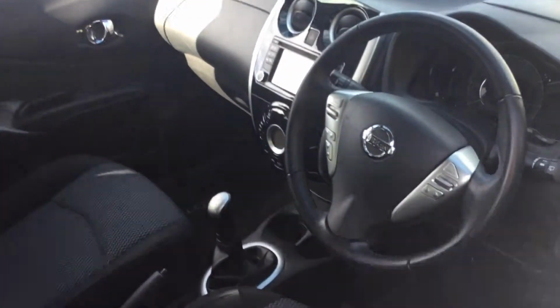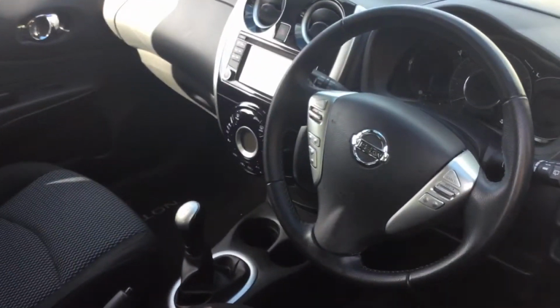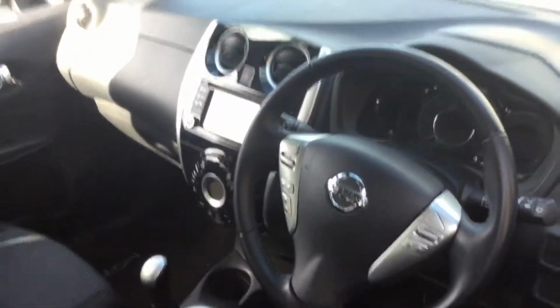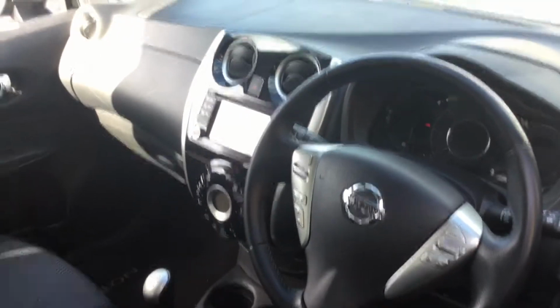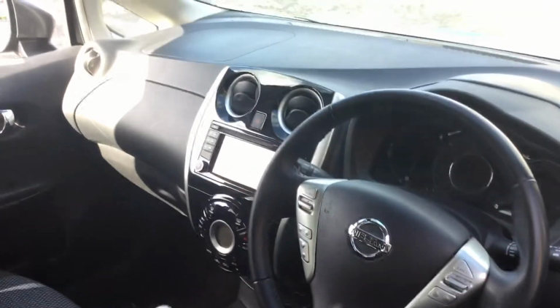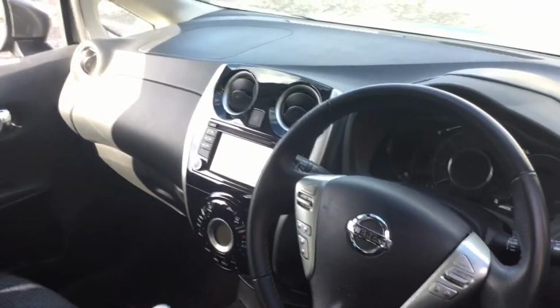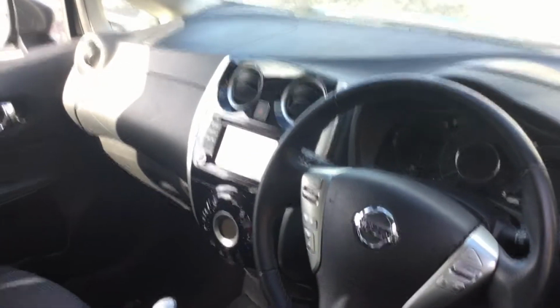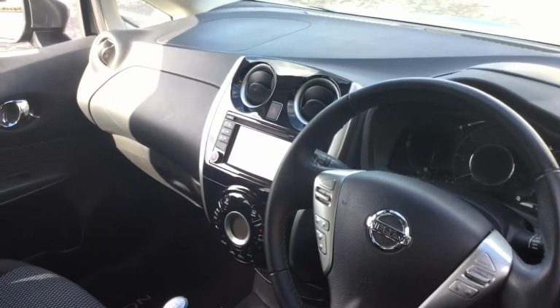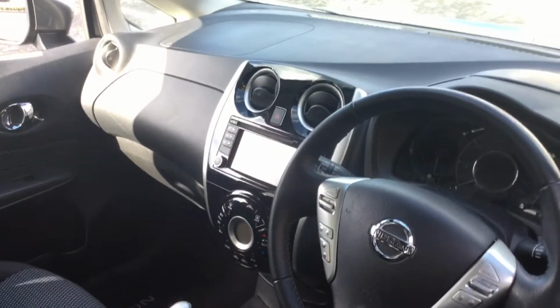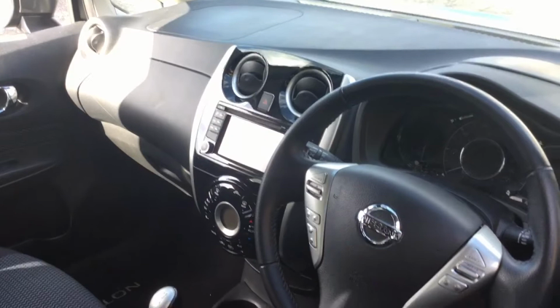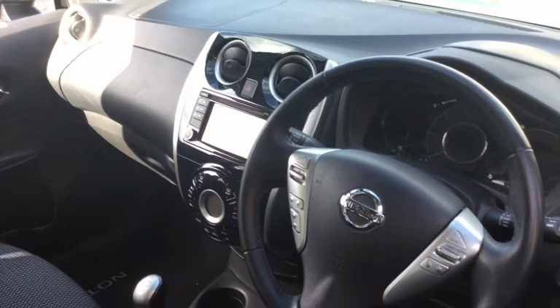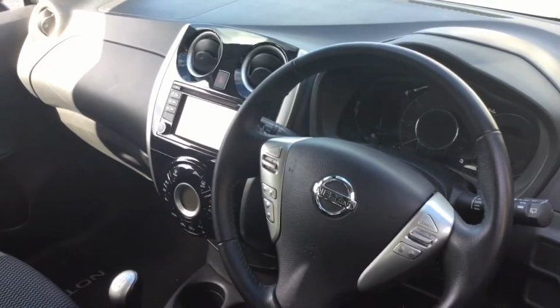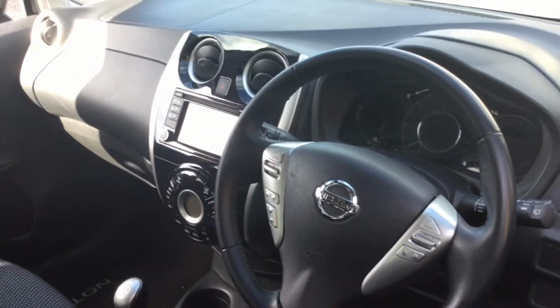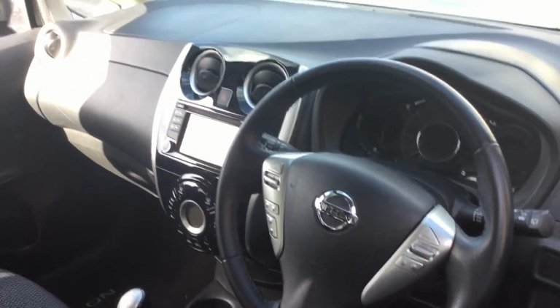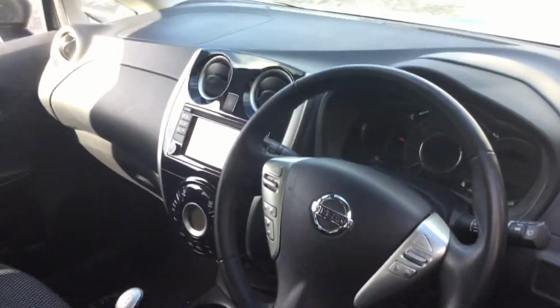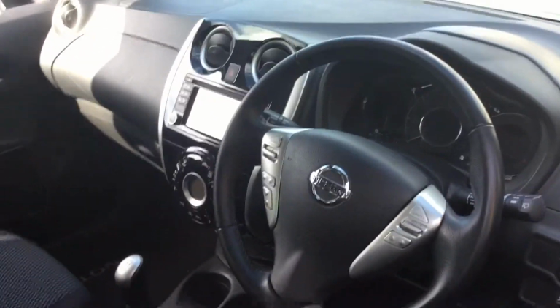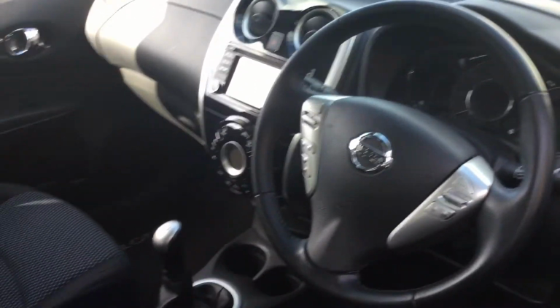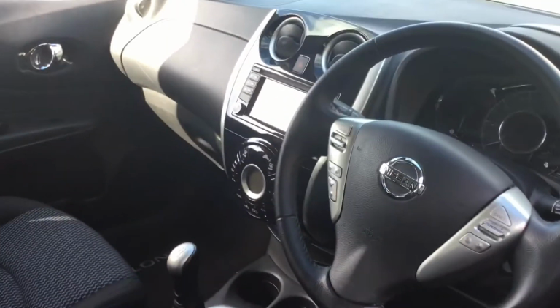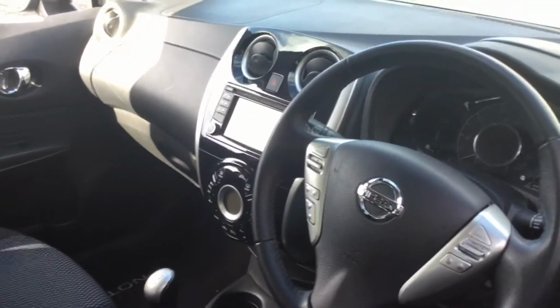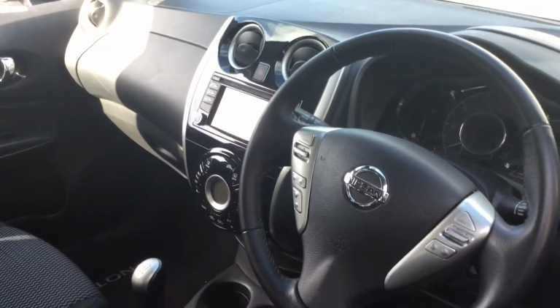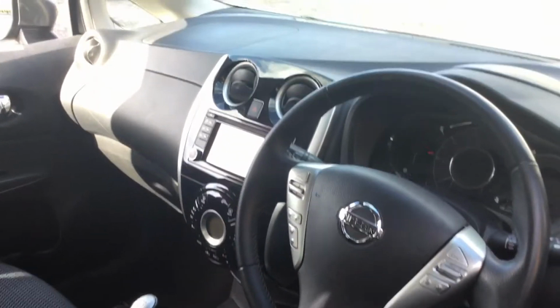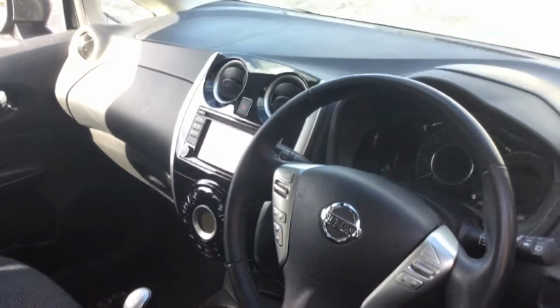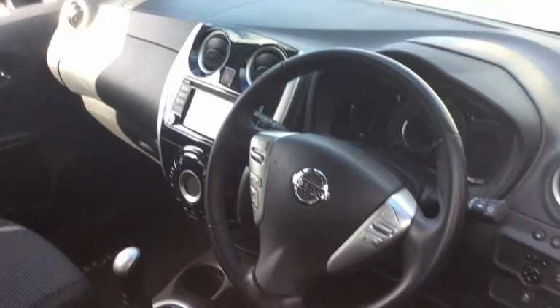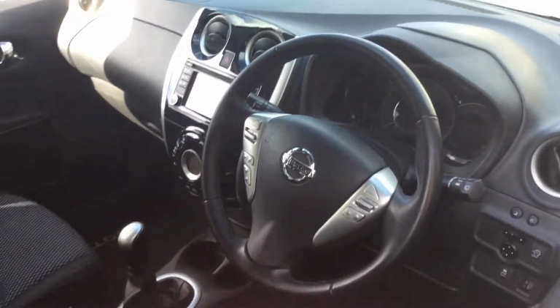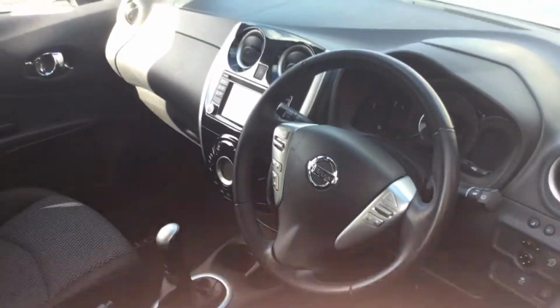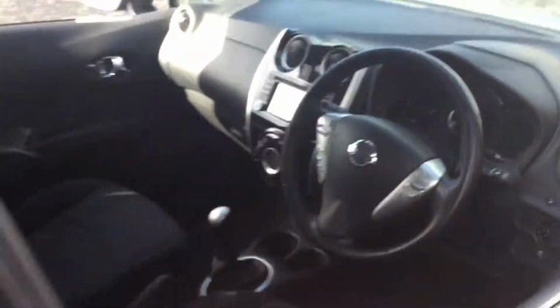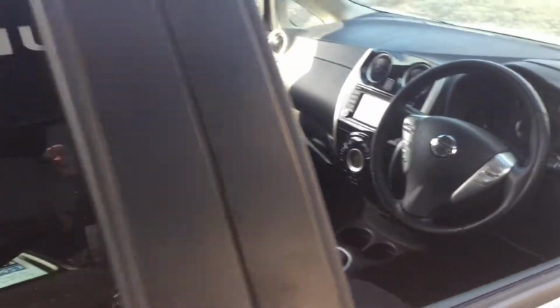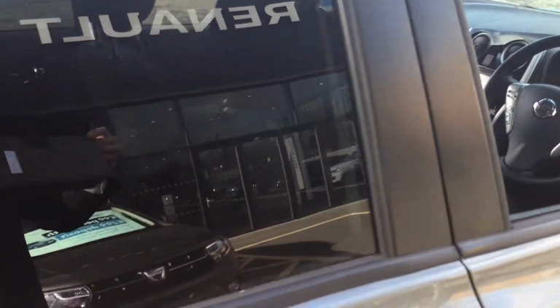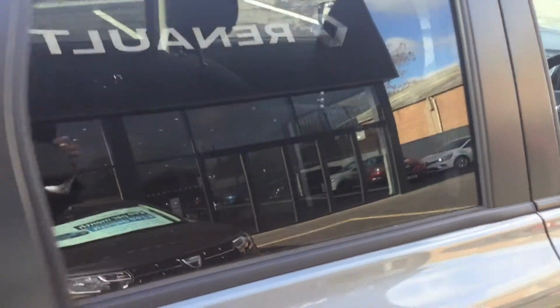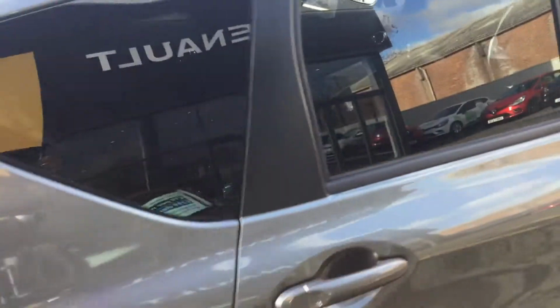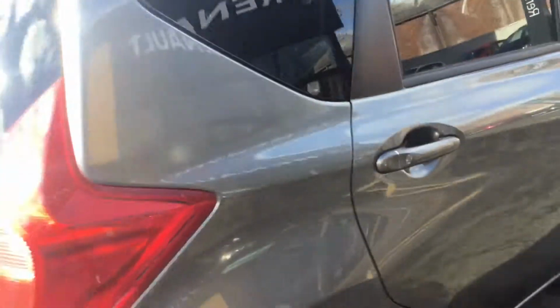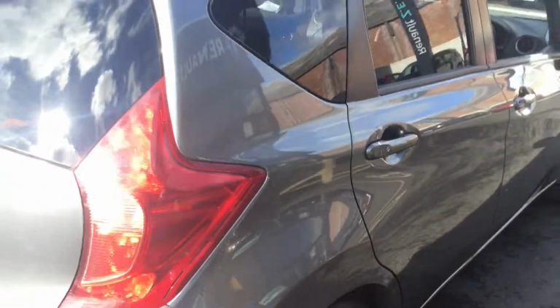I'll show you inside. You've got your satellite navigation on the touchscreen there with a CD player as well. It's got cruise control, automatic headlights, and plenty of room in the back of the car as well.